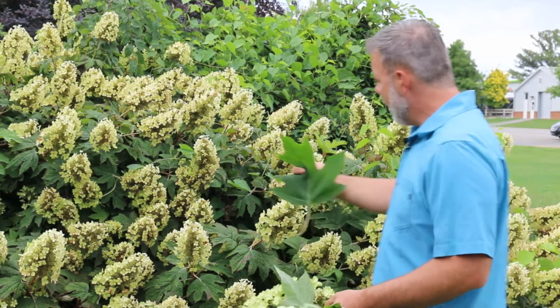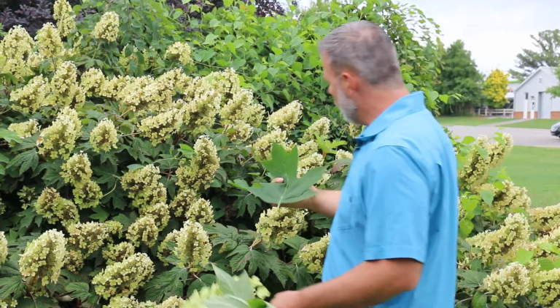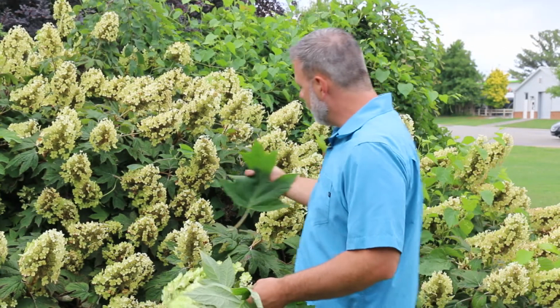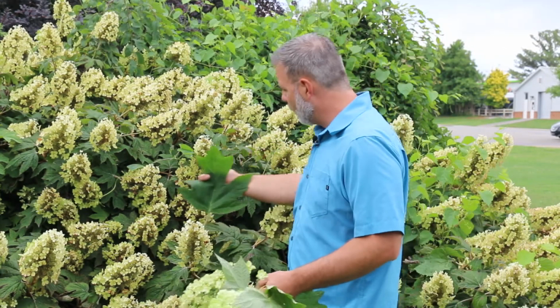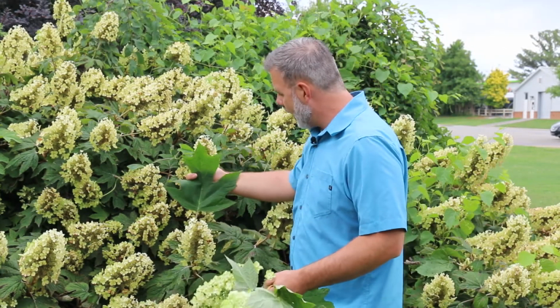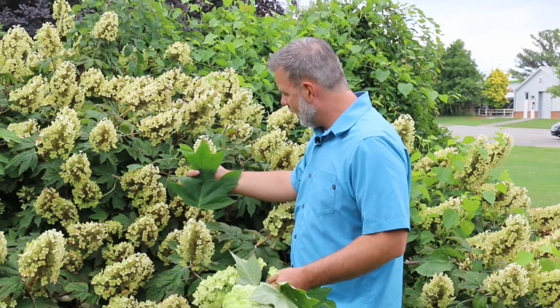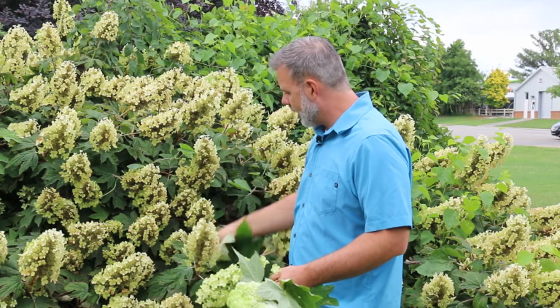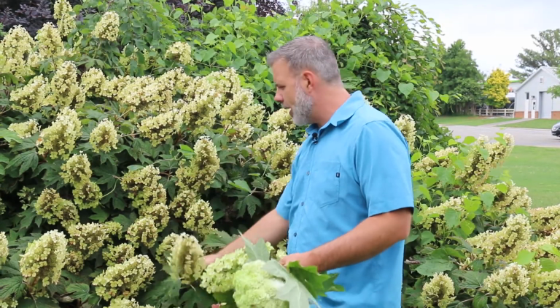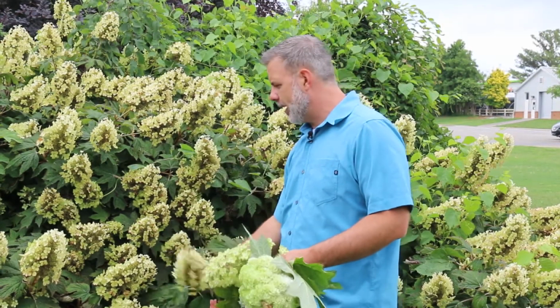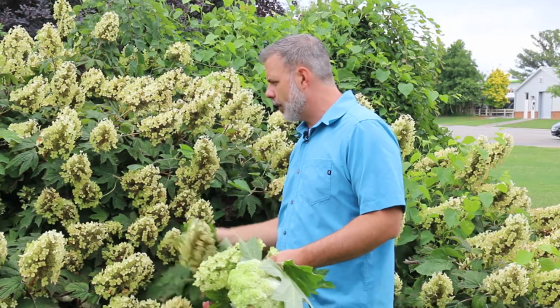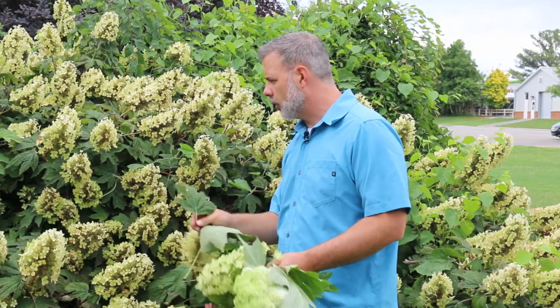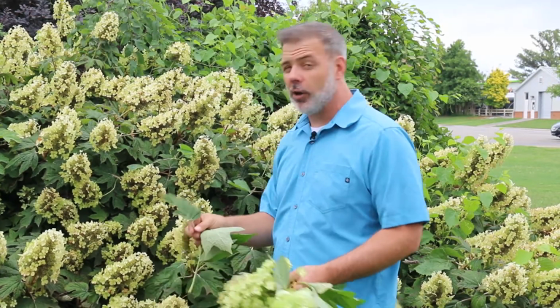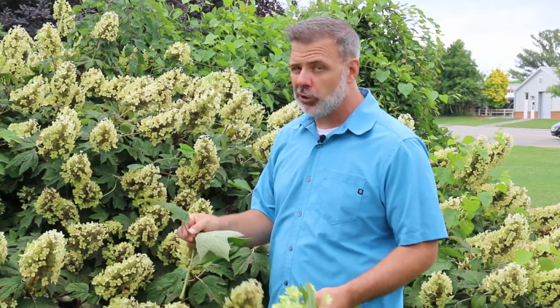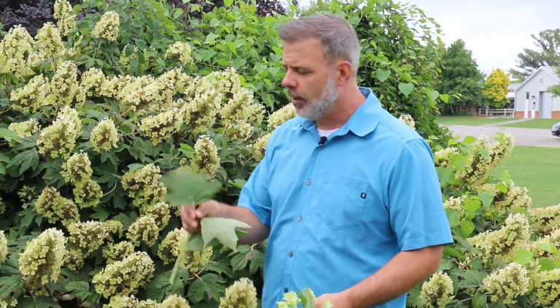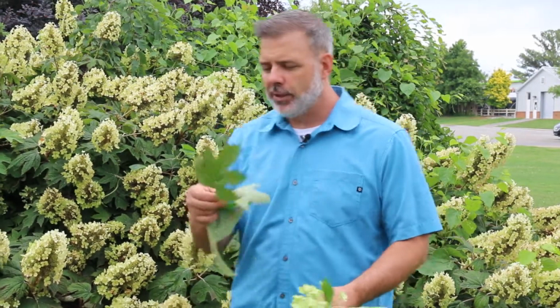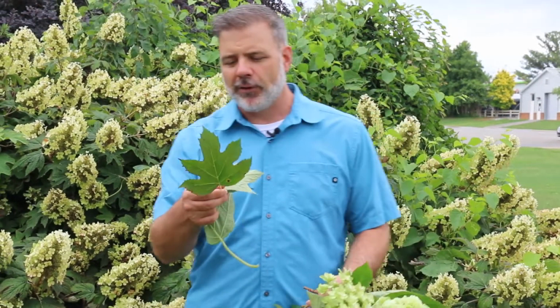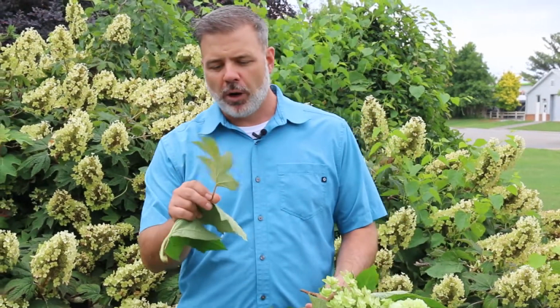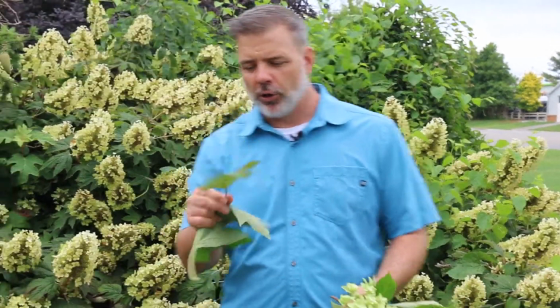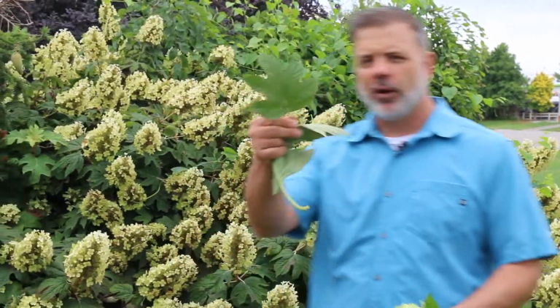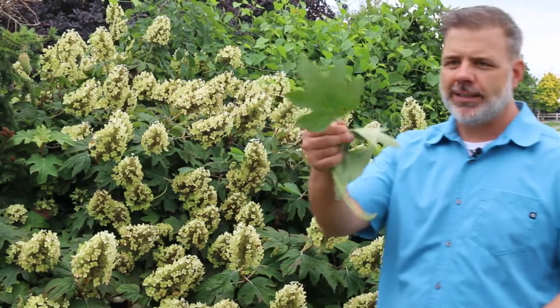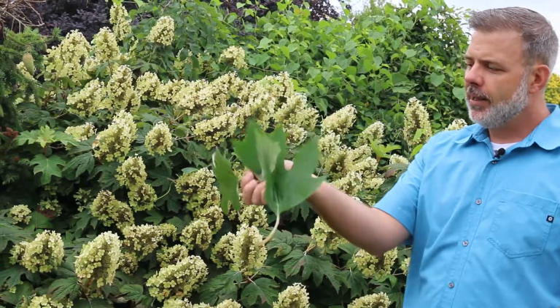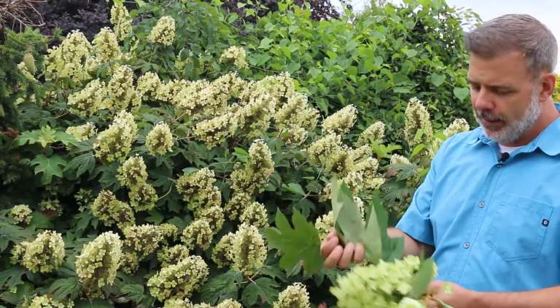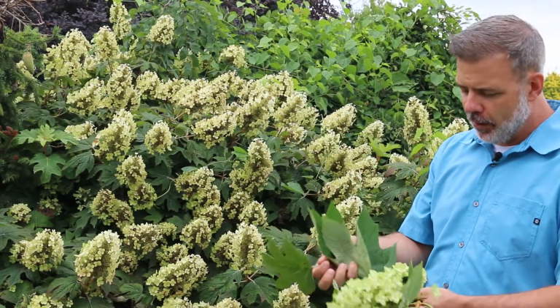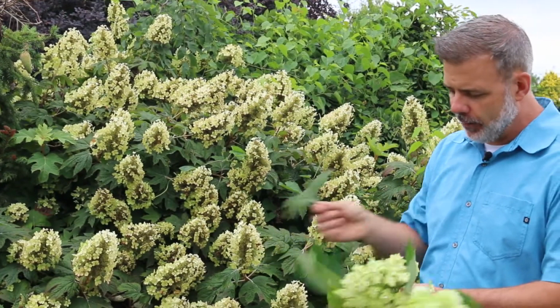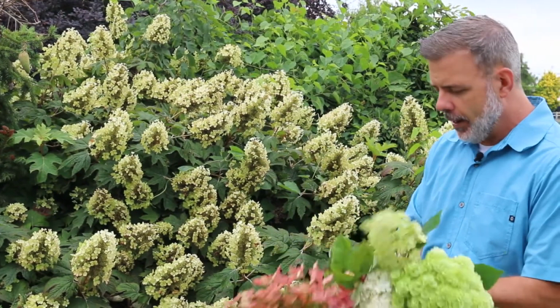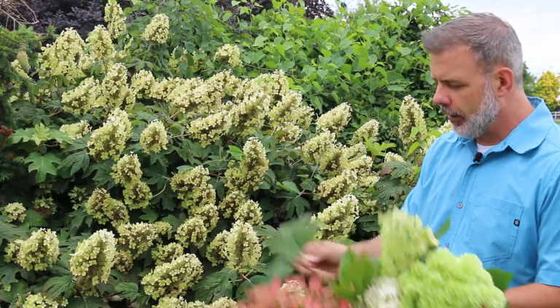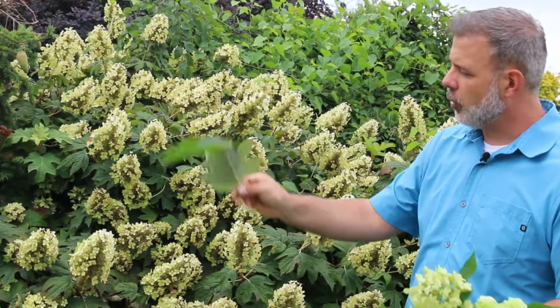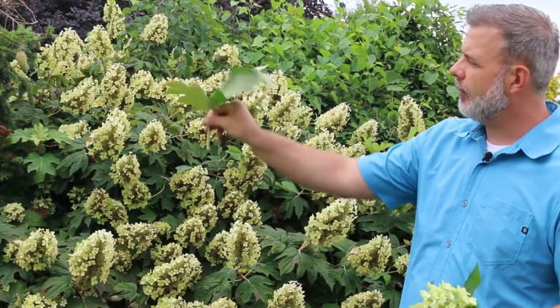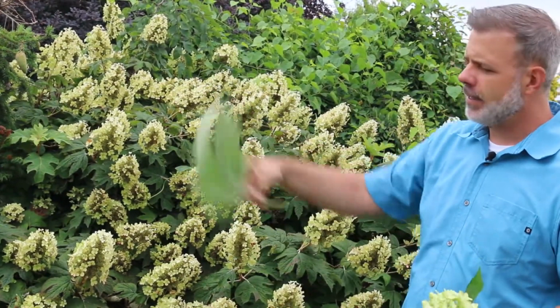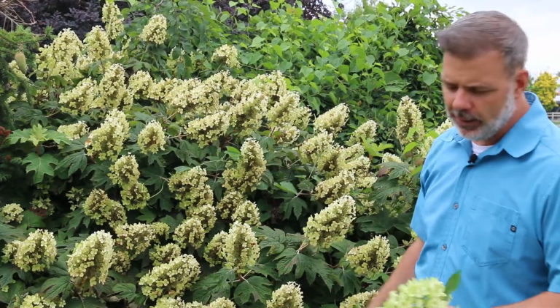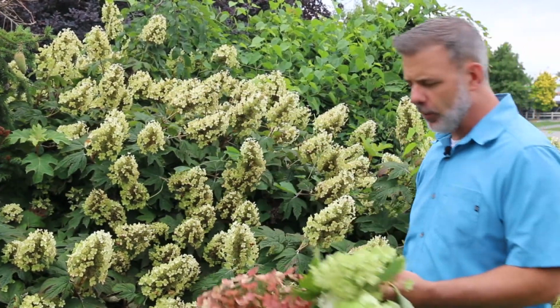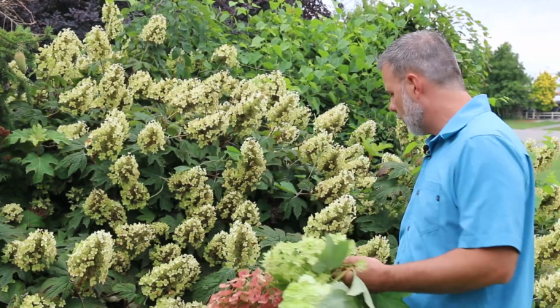You can see some variety in different sizes. I'm actually standing in front of a cultivar called Munchkin, which is a smaller cultivar, and you can see that comparatively the leaves are quite different in size on these different cultivars.